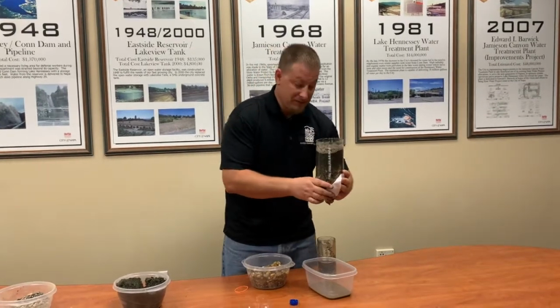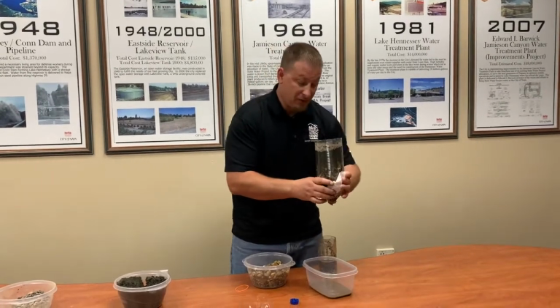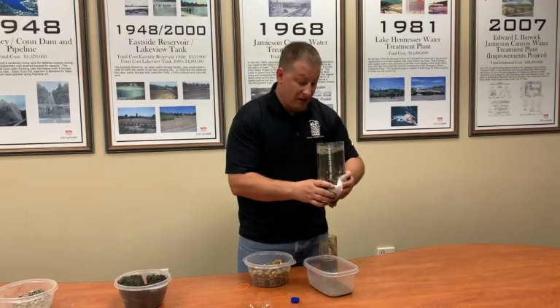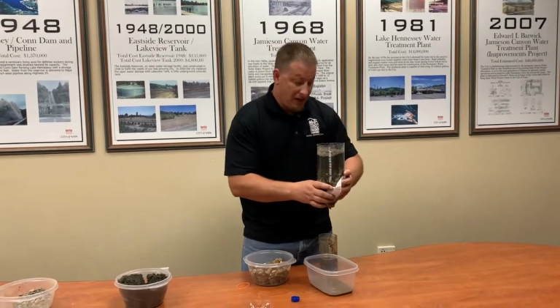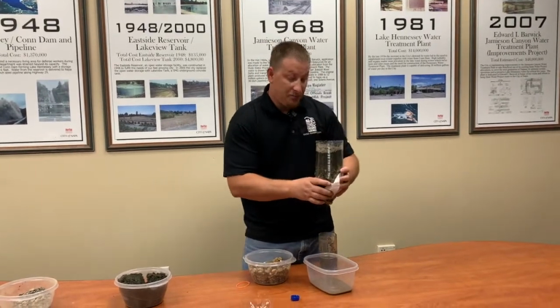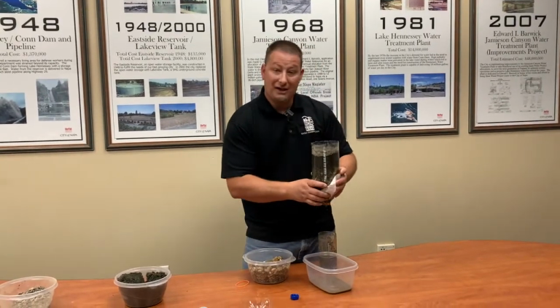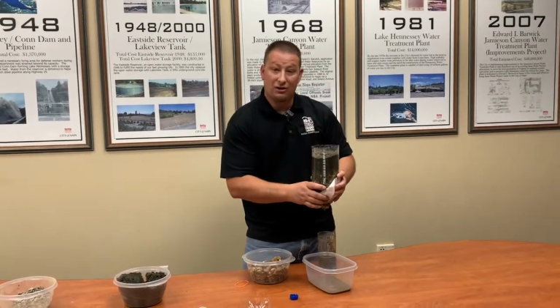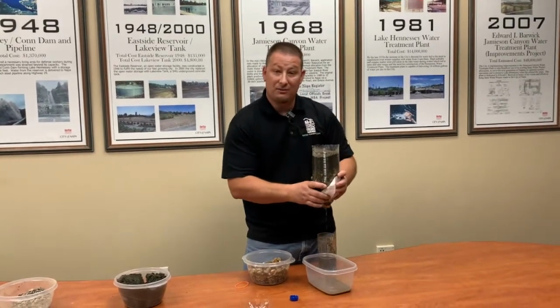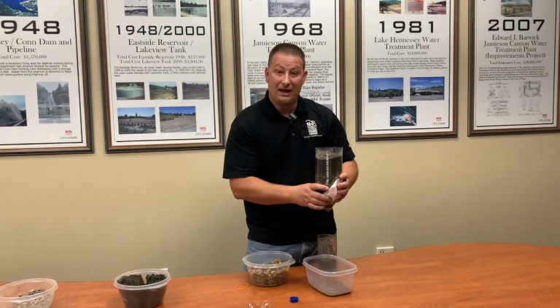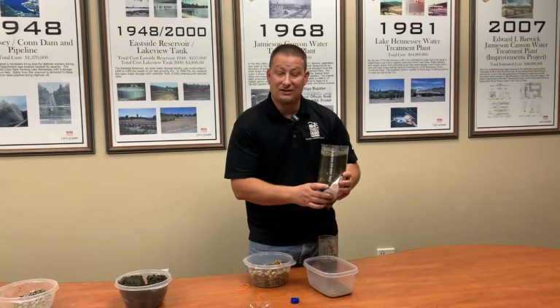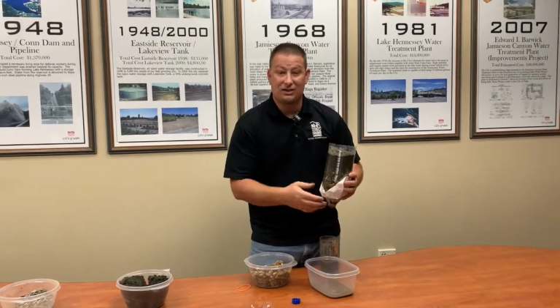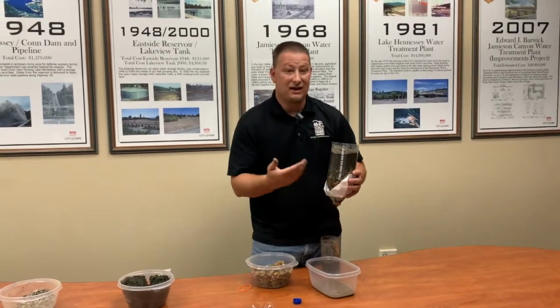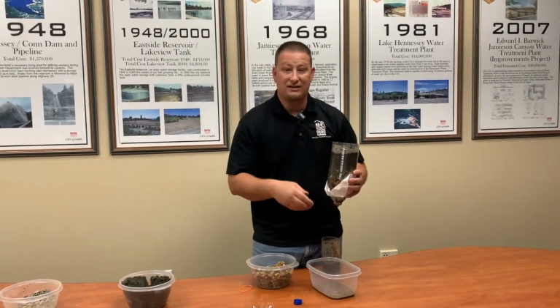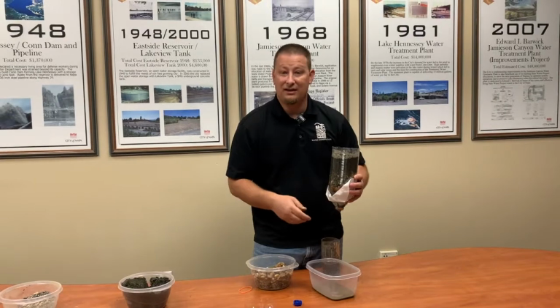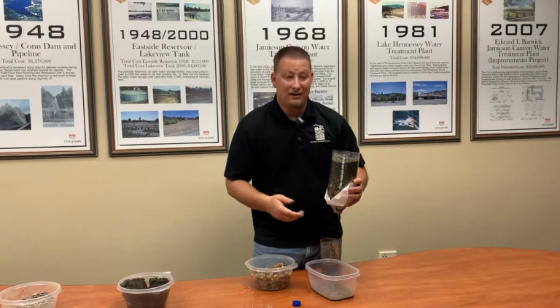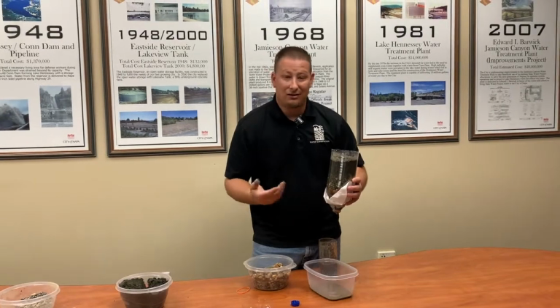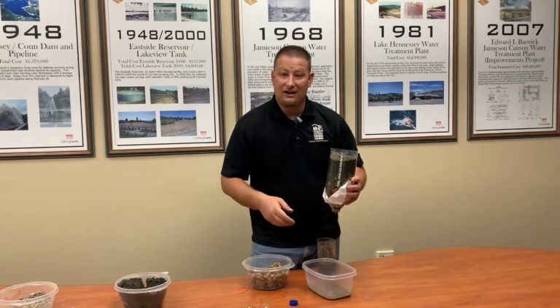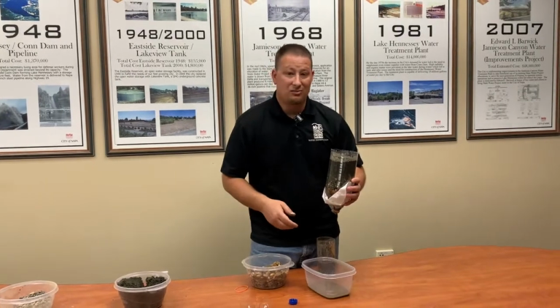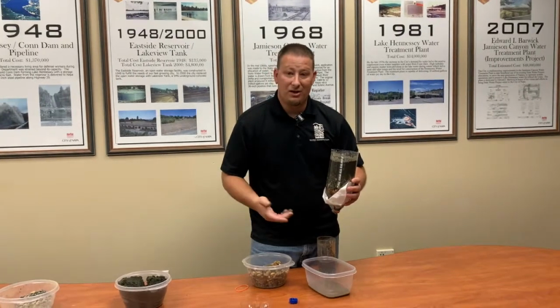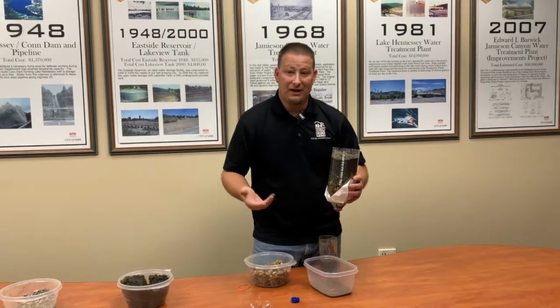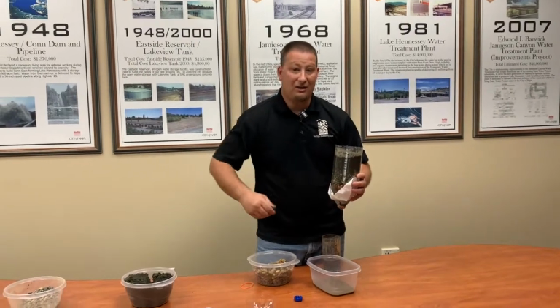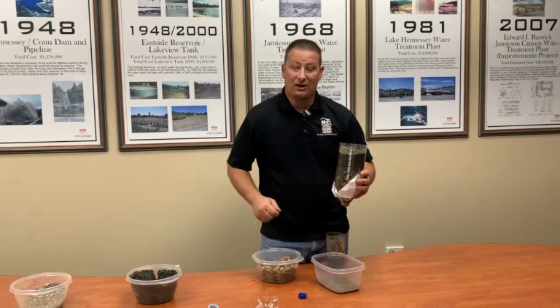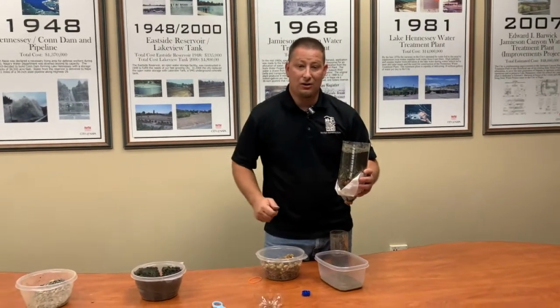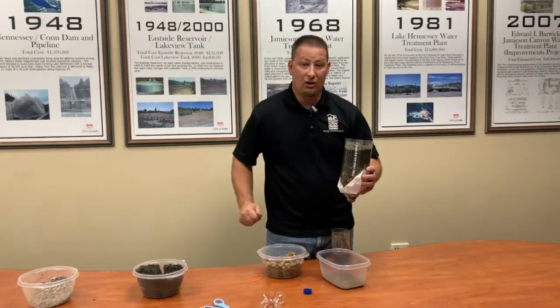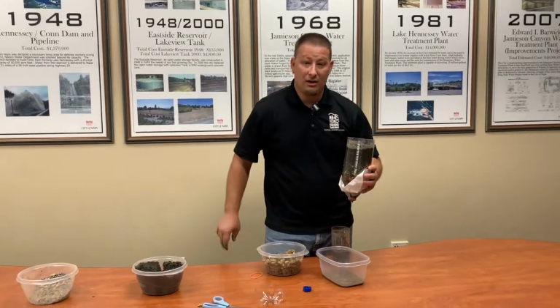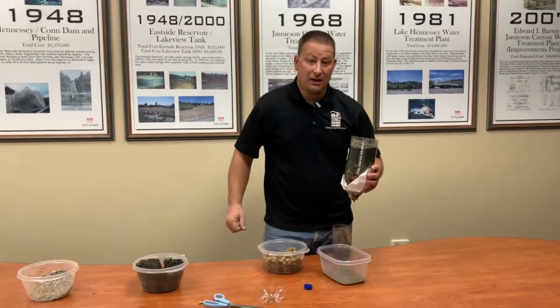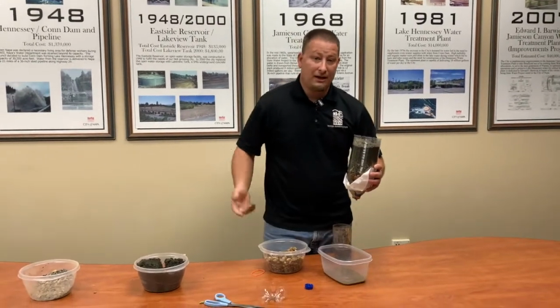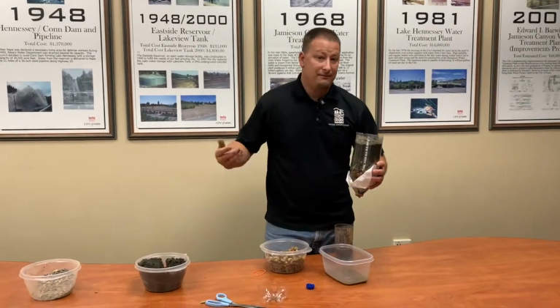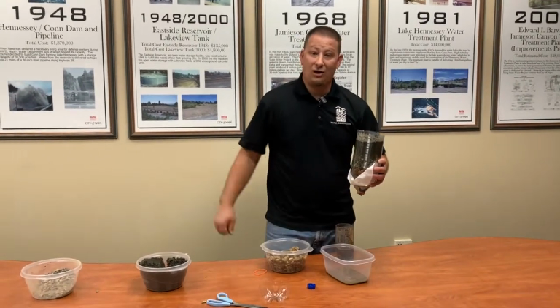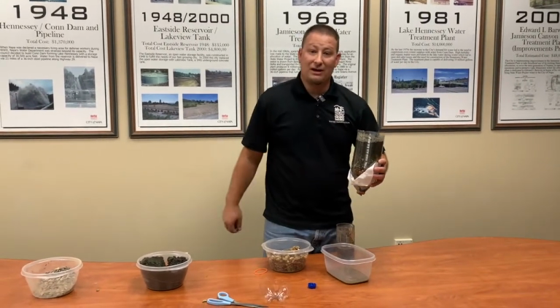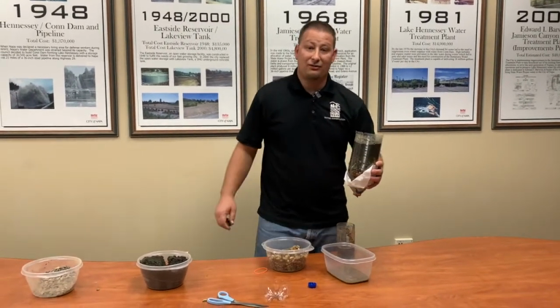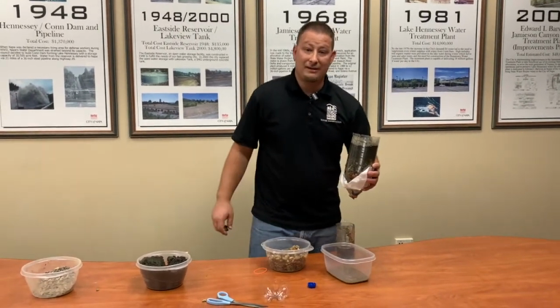I hope you guys learned something today. This is just an easy little science experiment that anybody can do at home. I hope you guys have a great day.